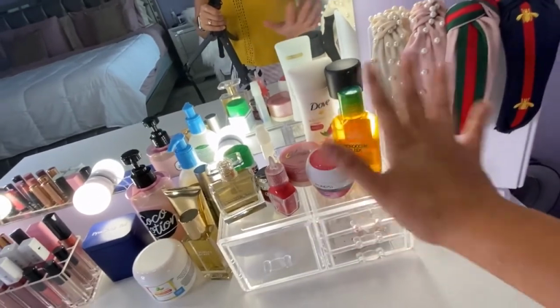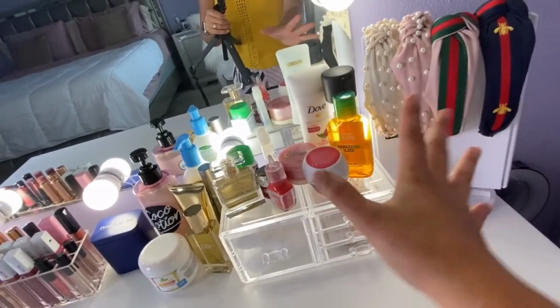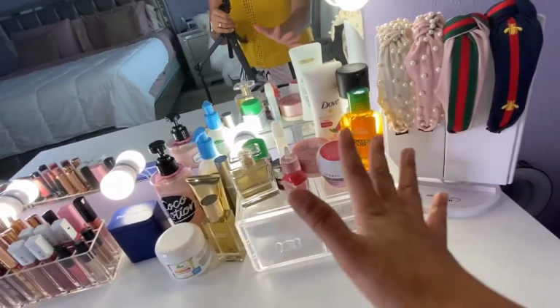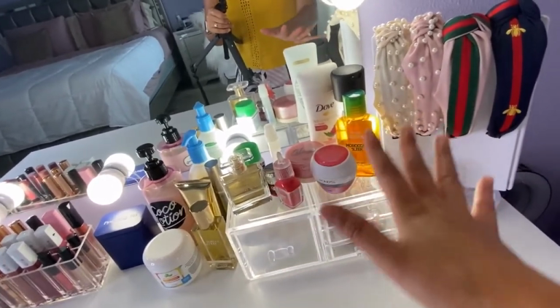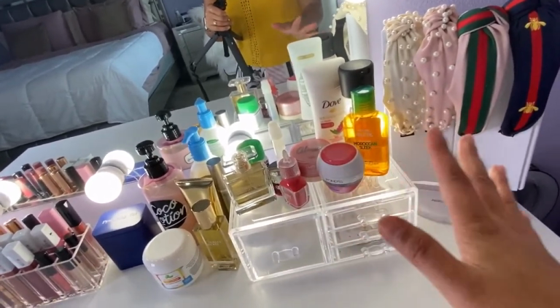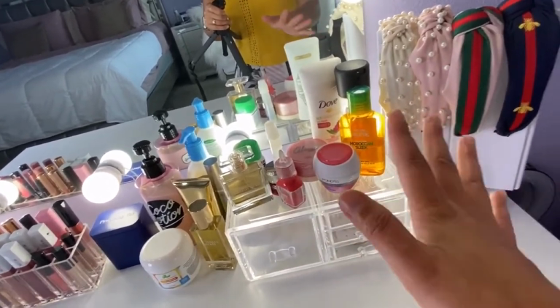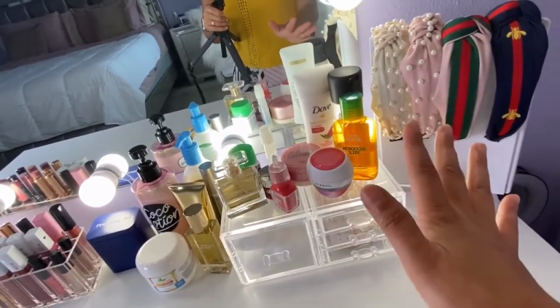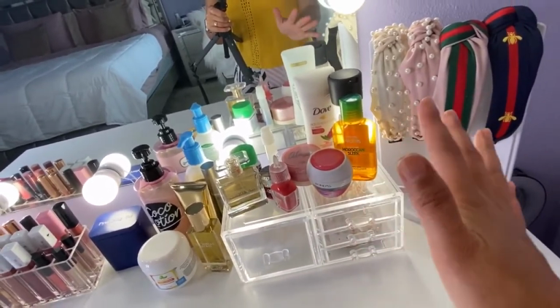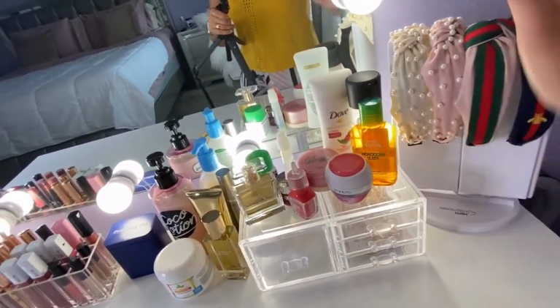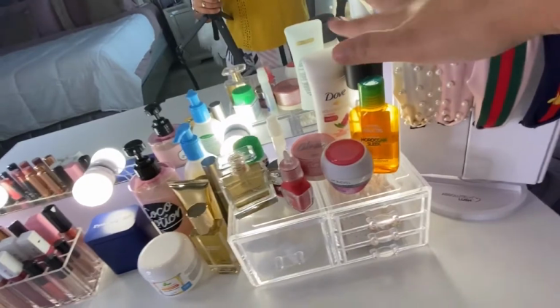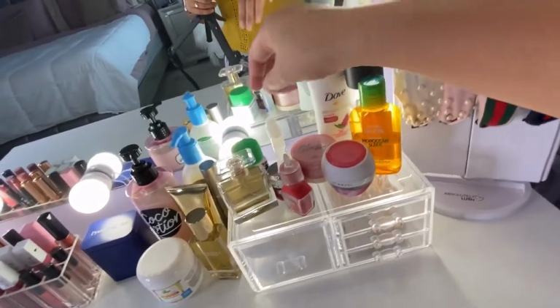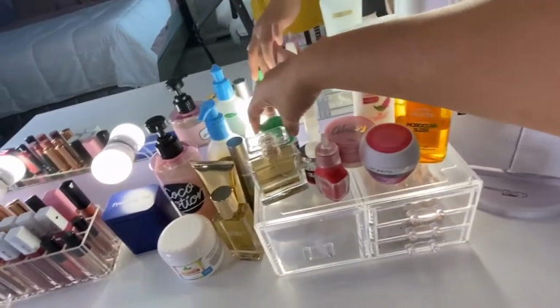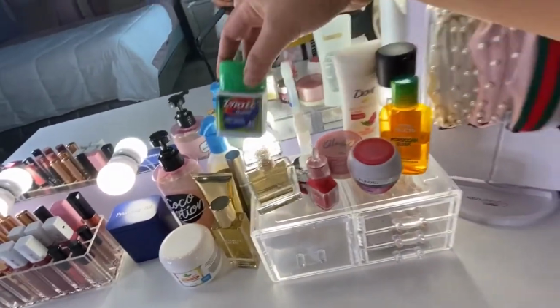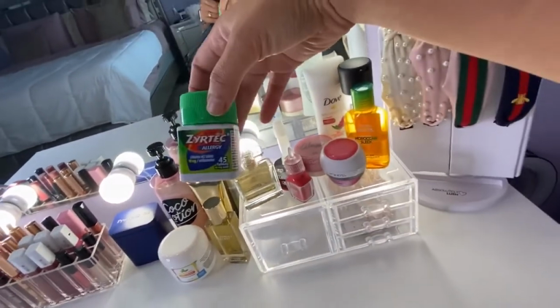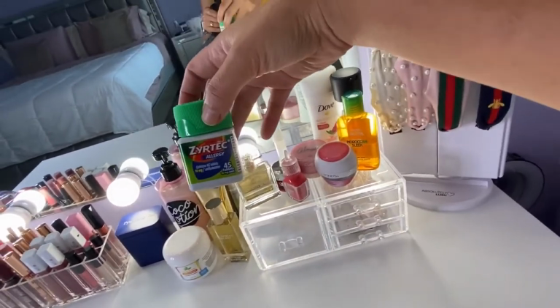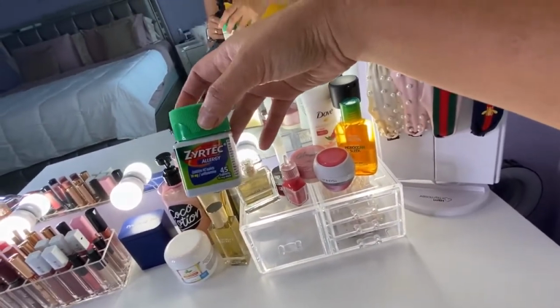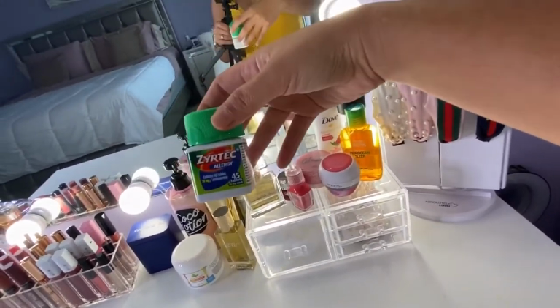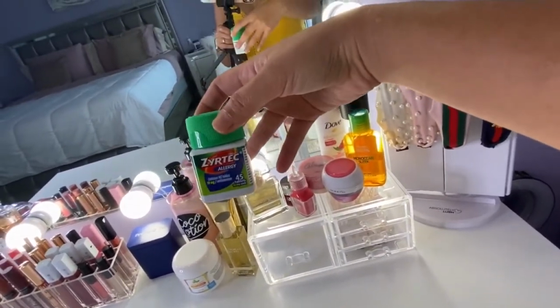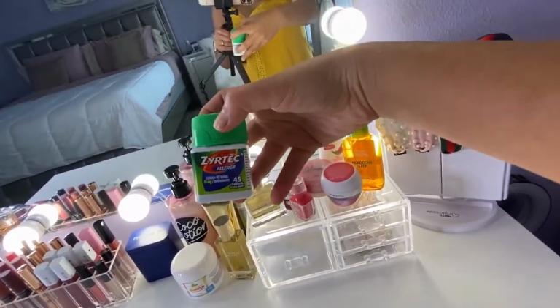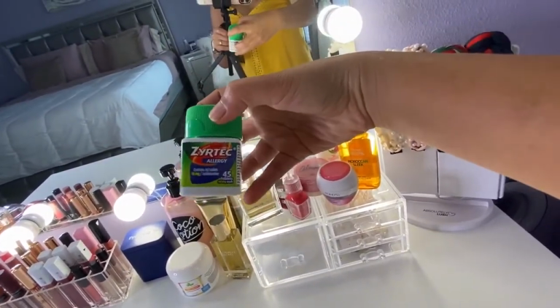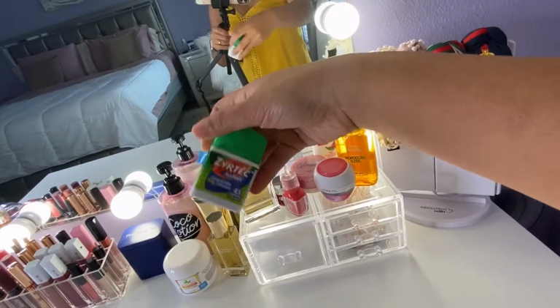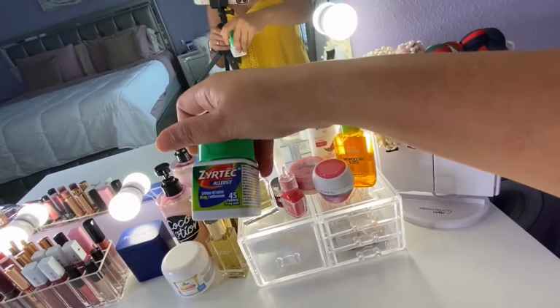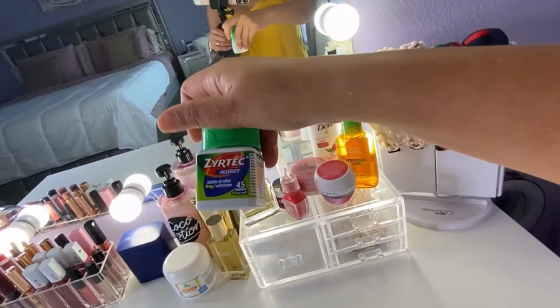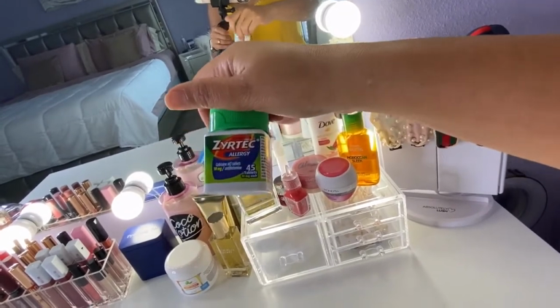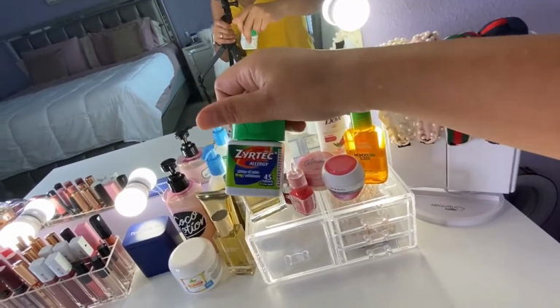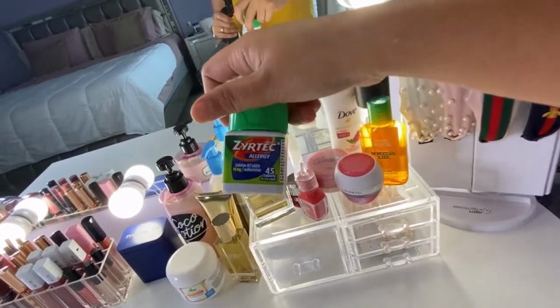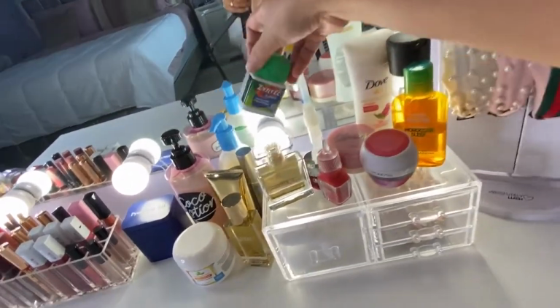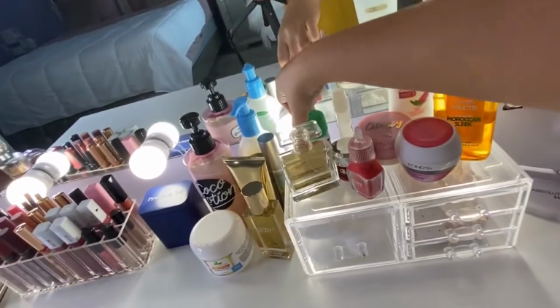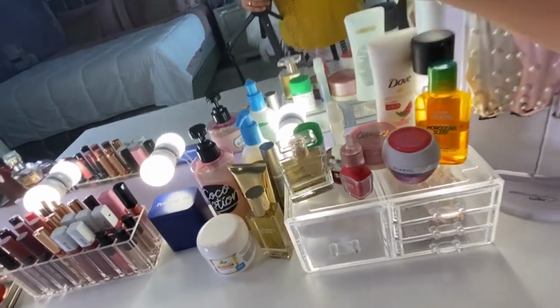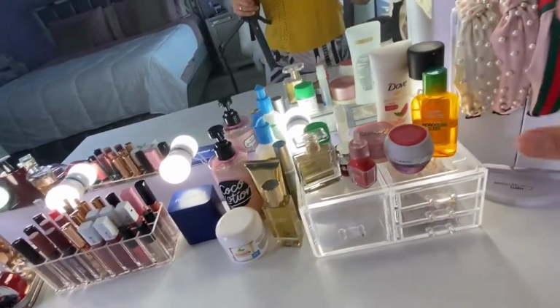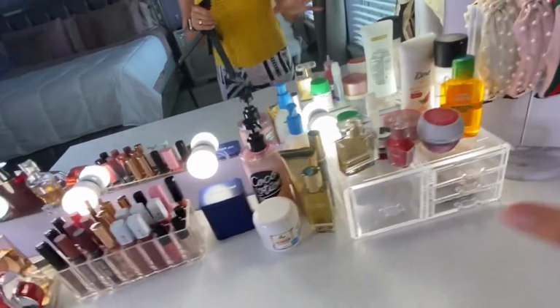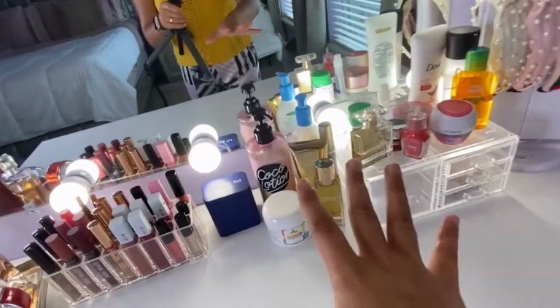At the top I just have some makeups and skincare. This is an important one because I have severe allergies, so I always keep this with me.